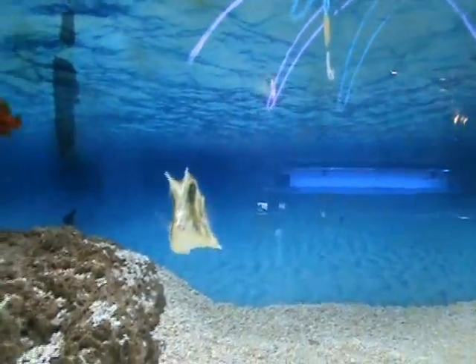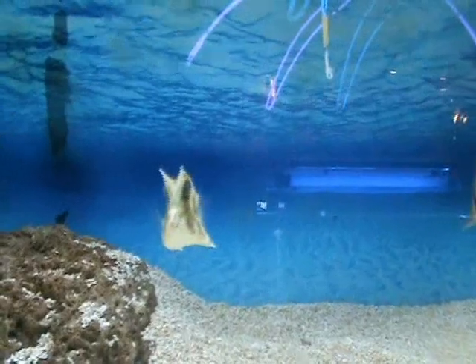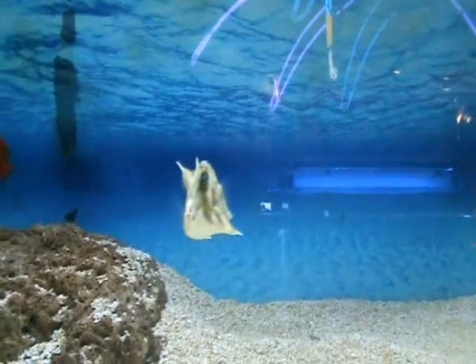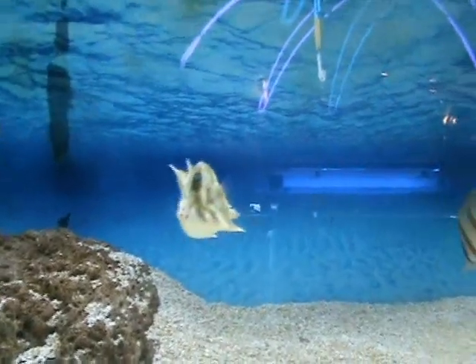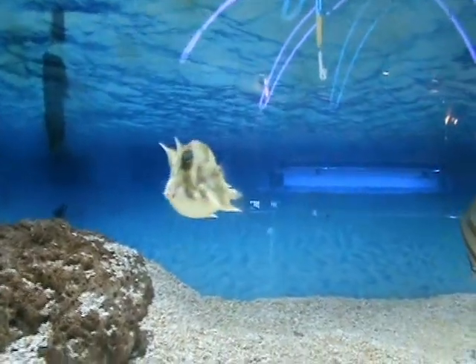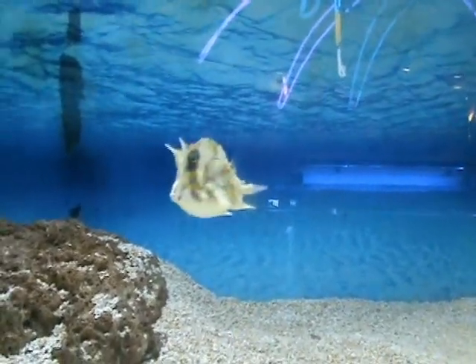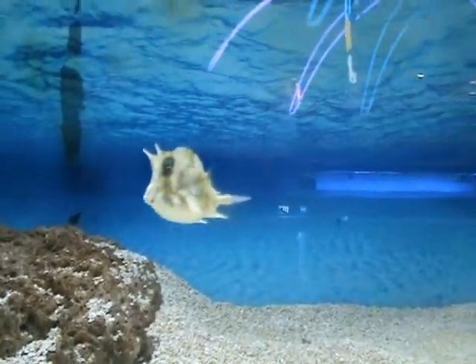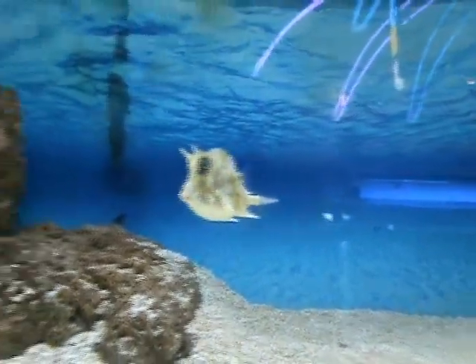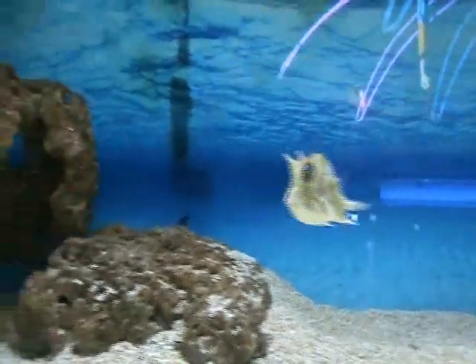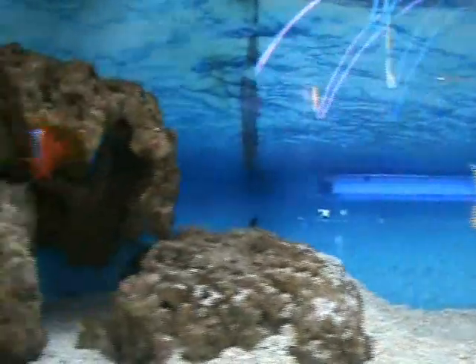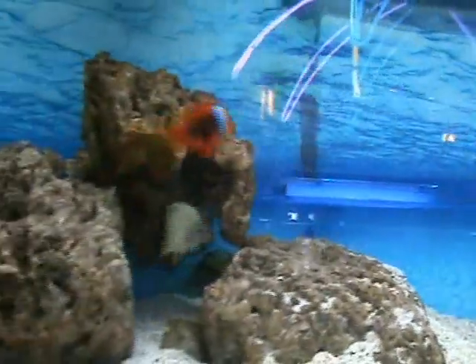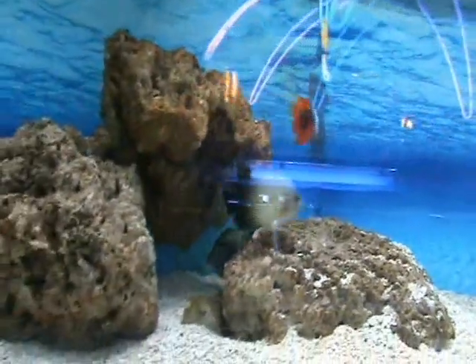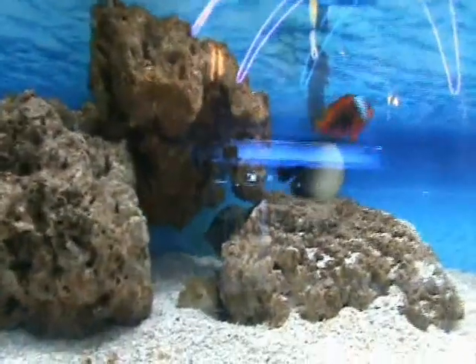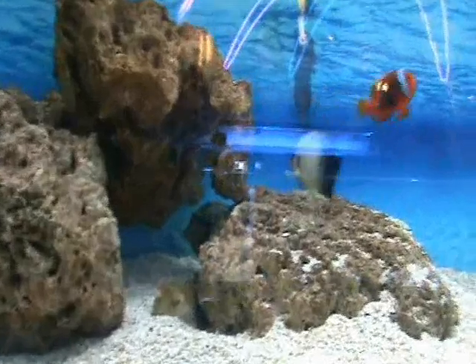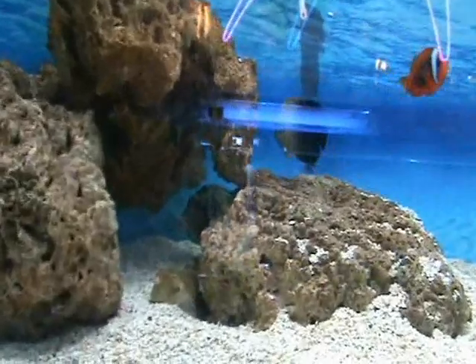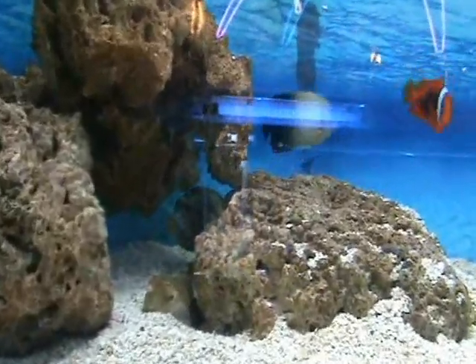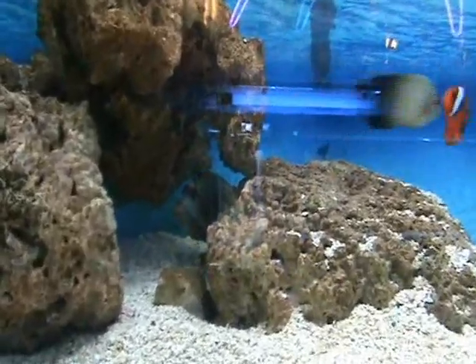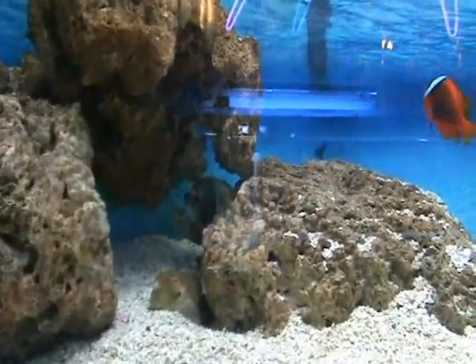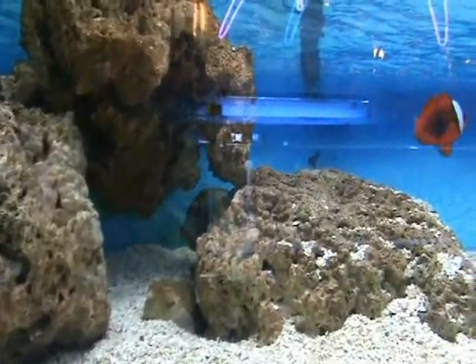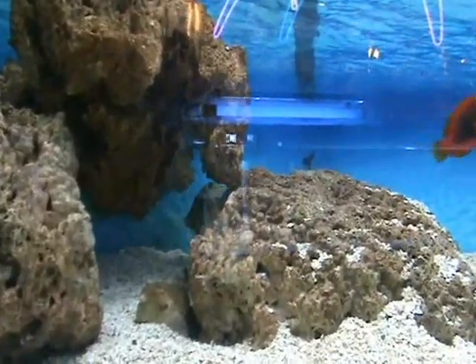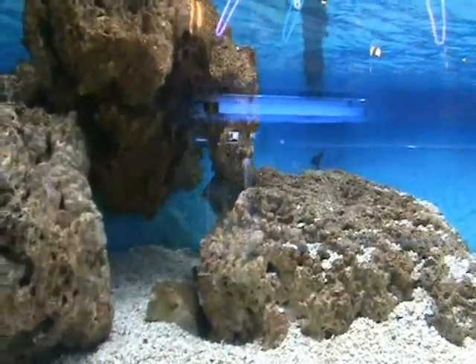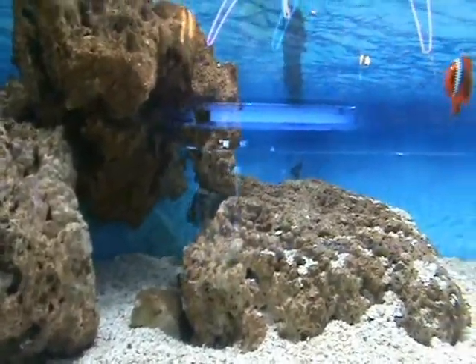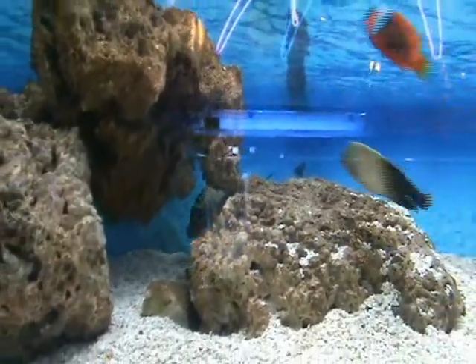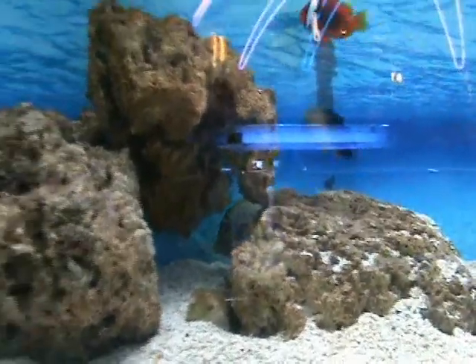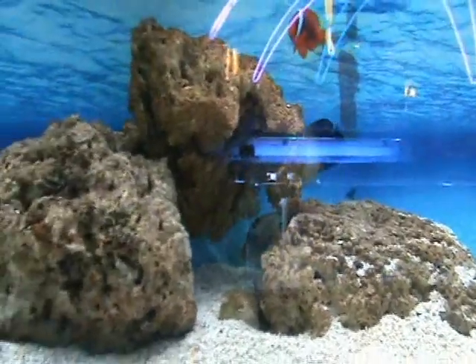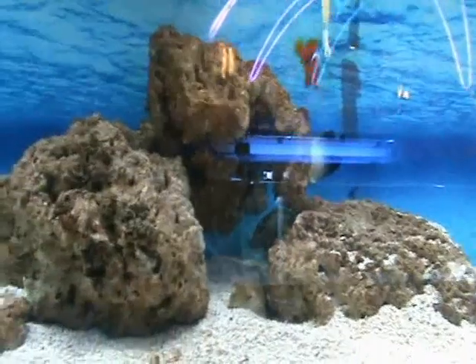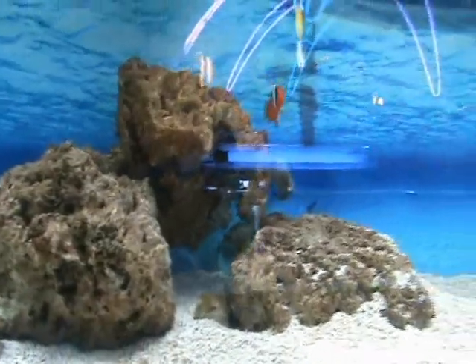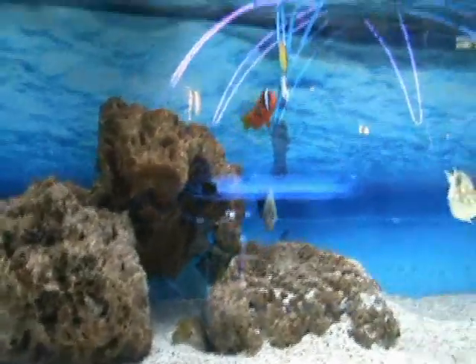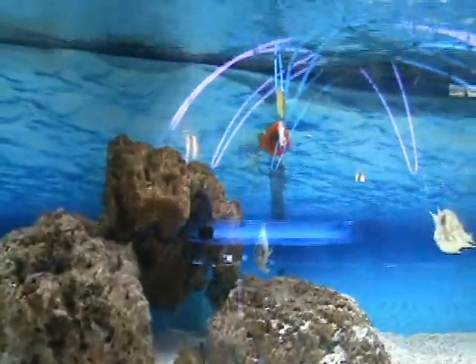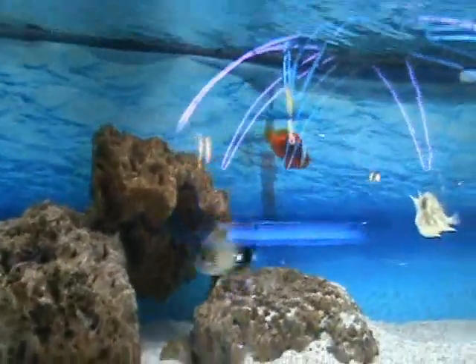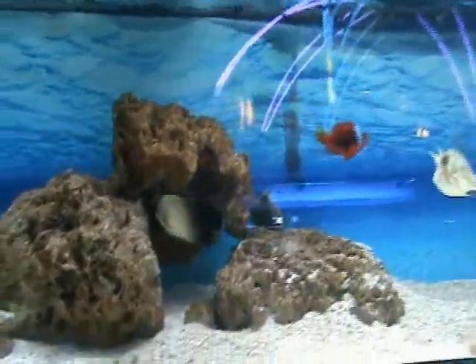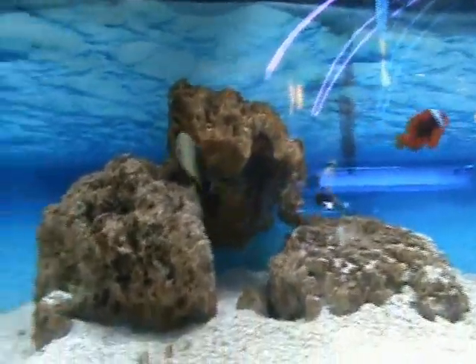They don't take a lot of abuse, so you want to keep them with other non-aggressive fish. Hiding on the rocks there, we've got a blonde naso tang from Bali — very nice fish, about three and a half to four inches, another good community fish. Tomato clown swimming around there.